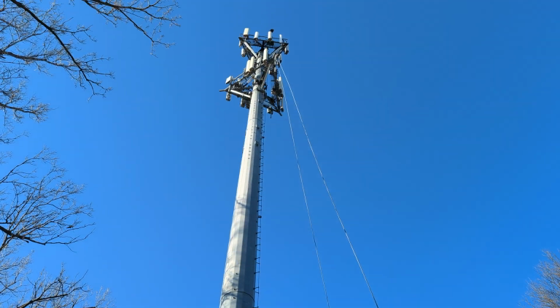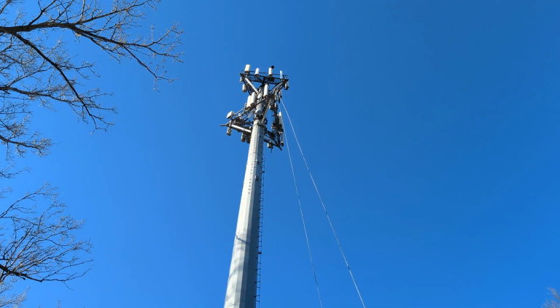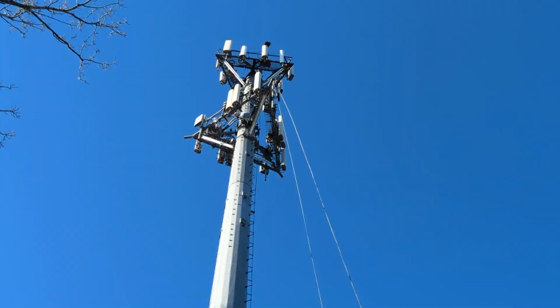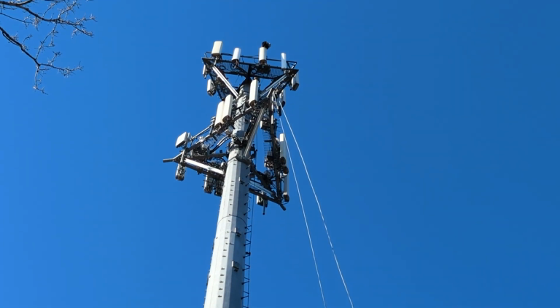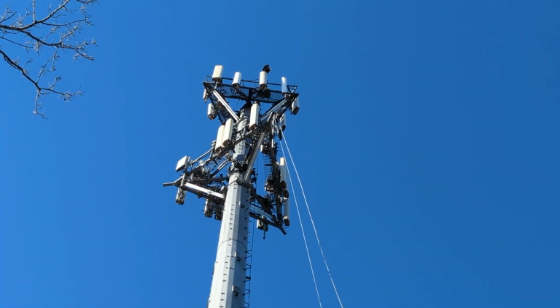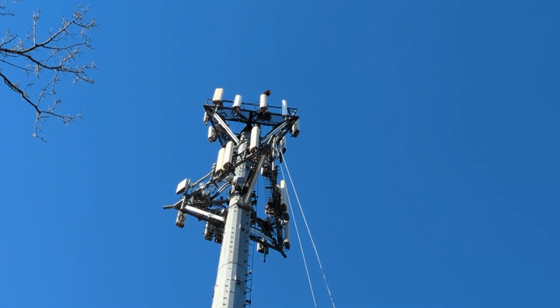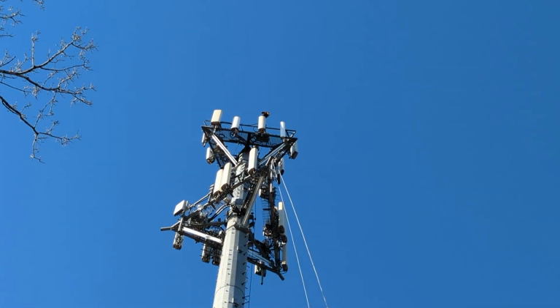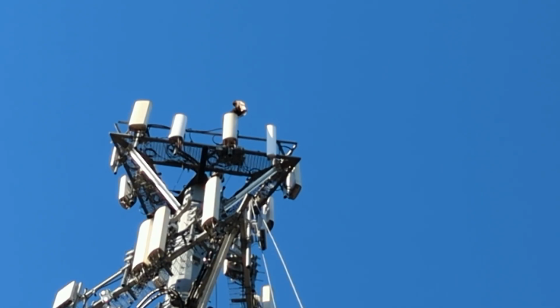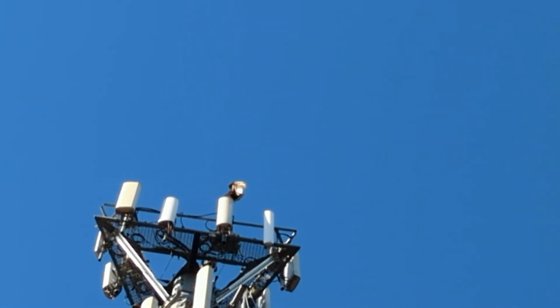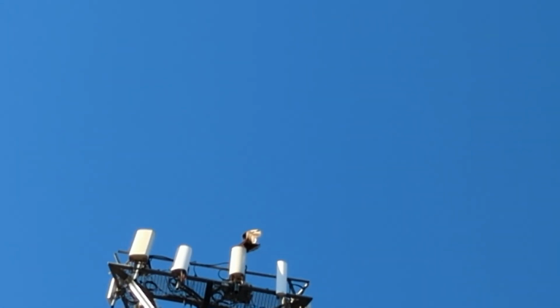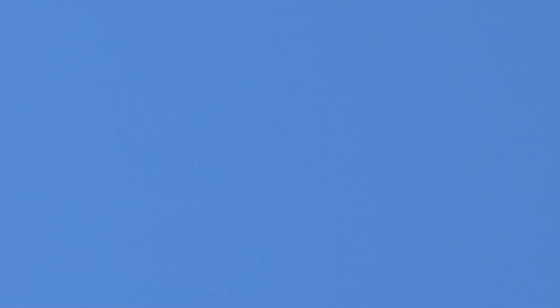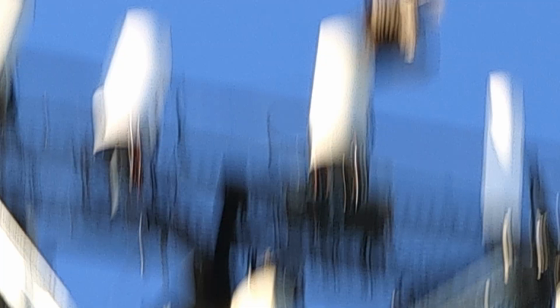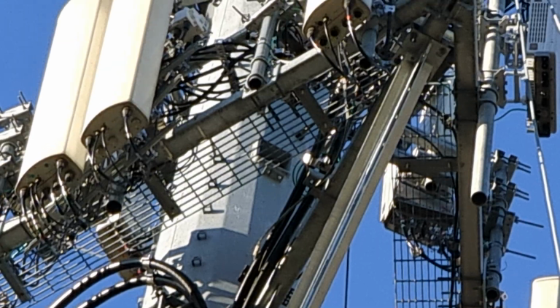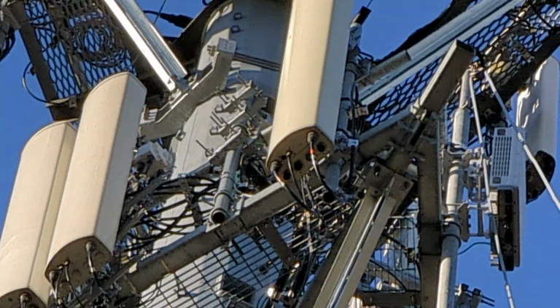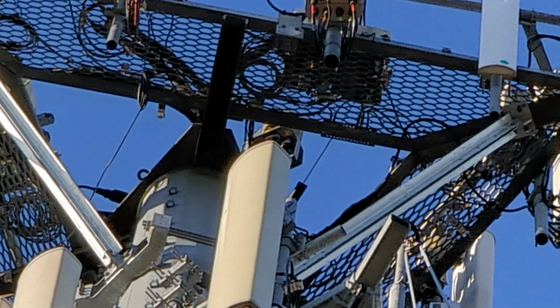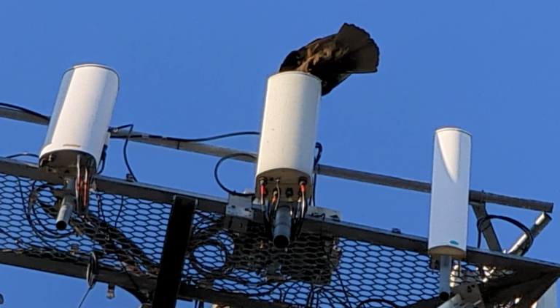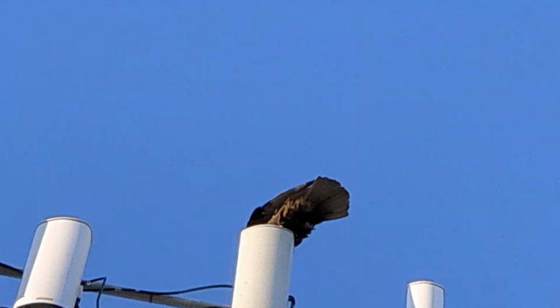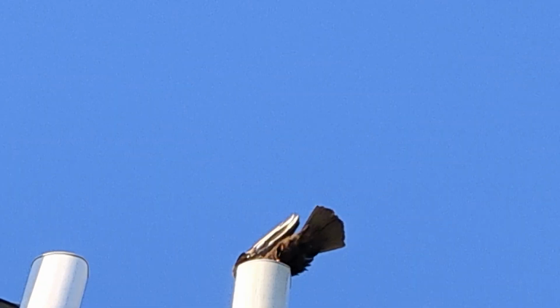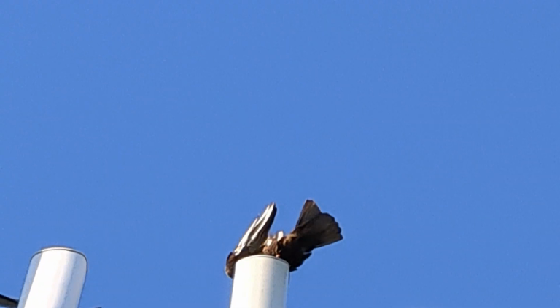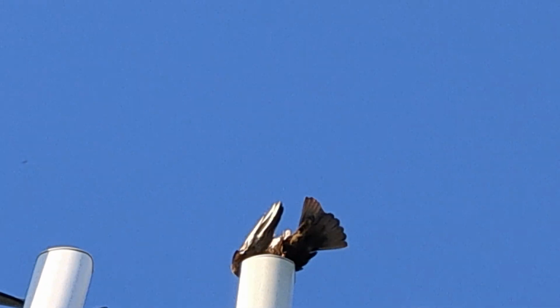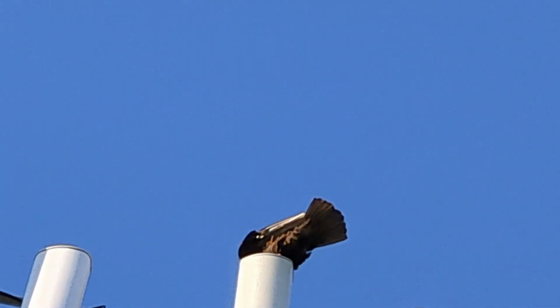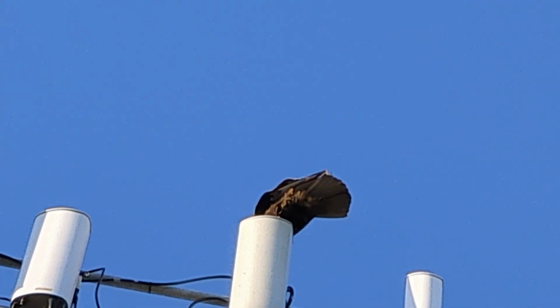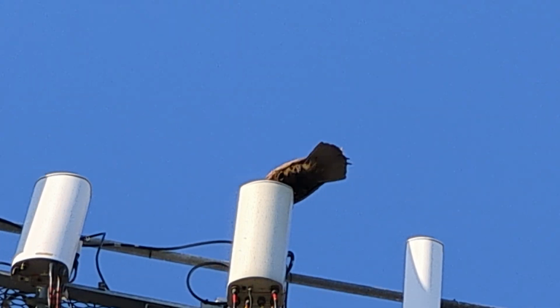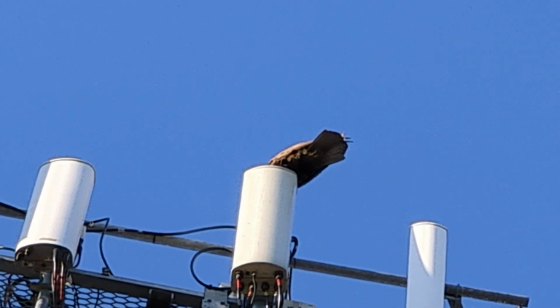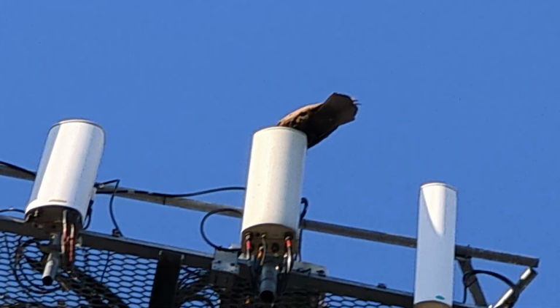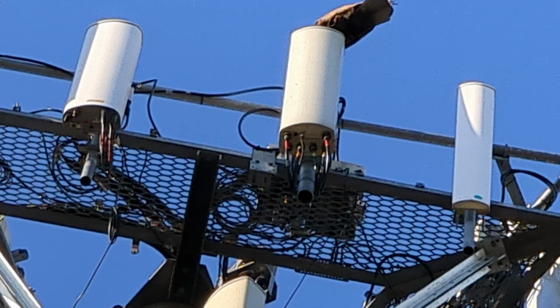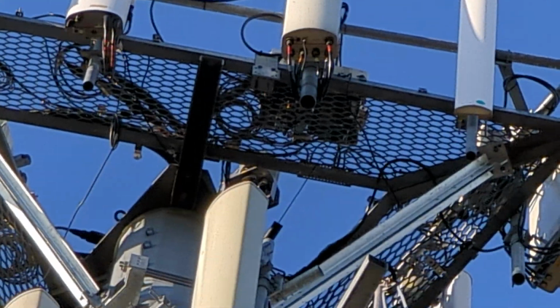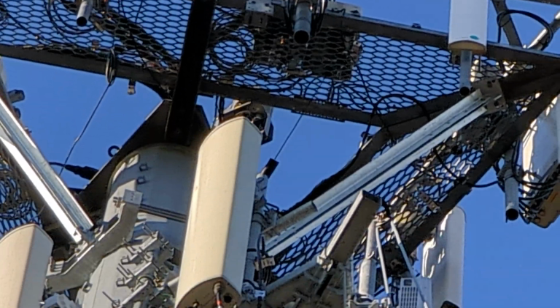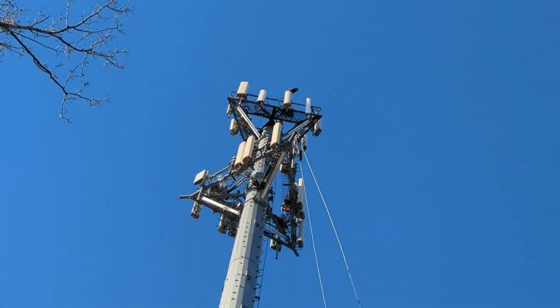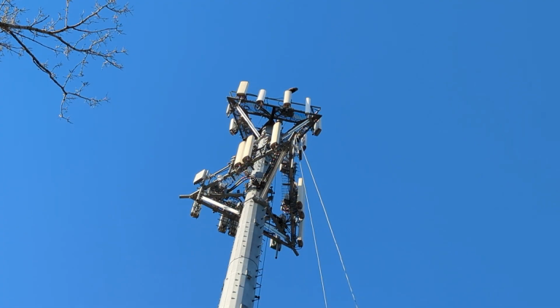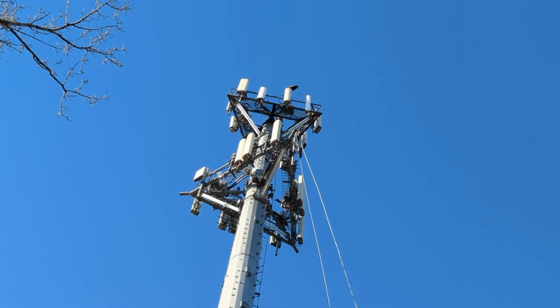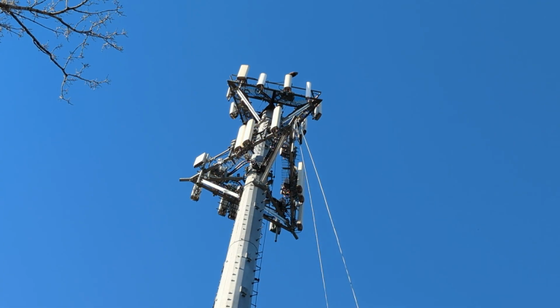And we got birds up there — the hawk, look at this guy. So that top site is actually AT&T. Verizon's underneath.